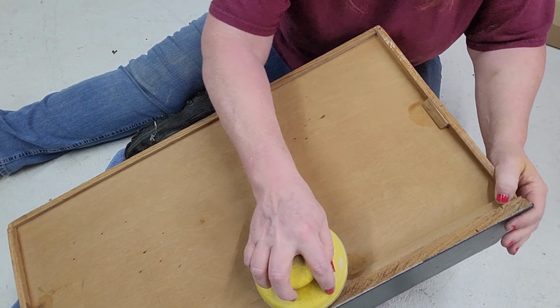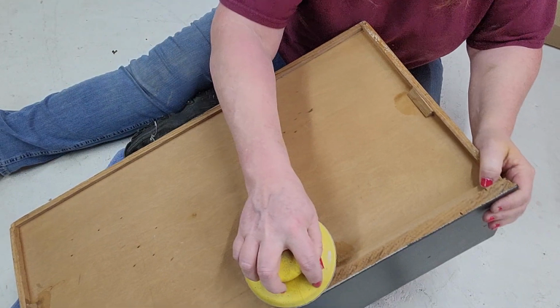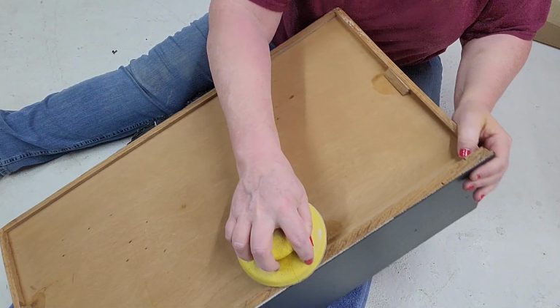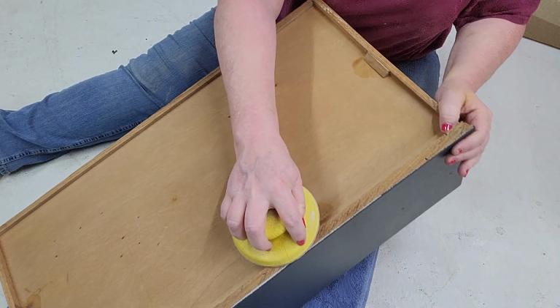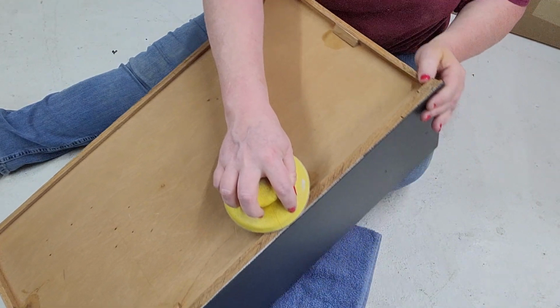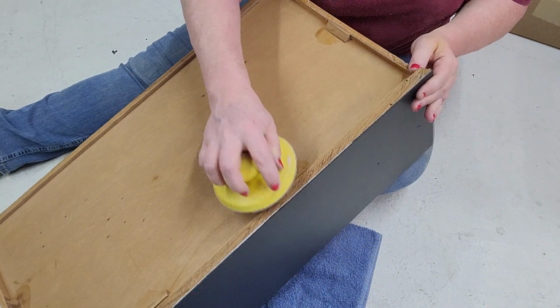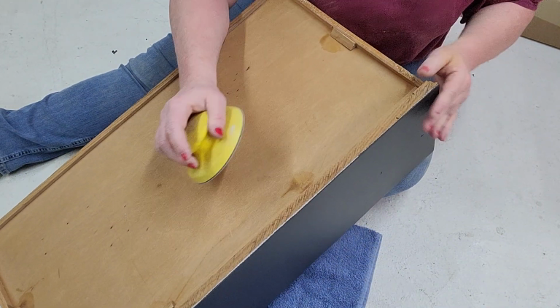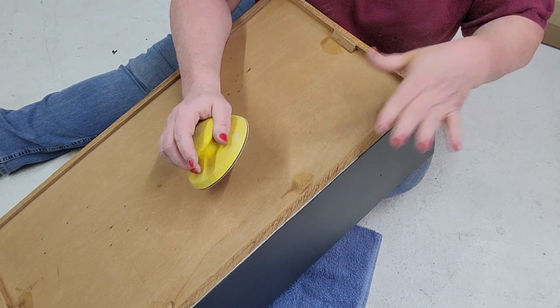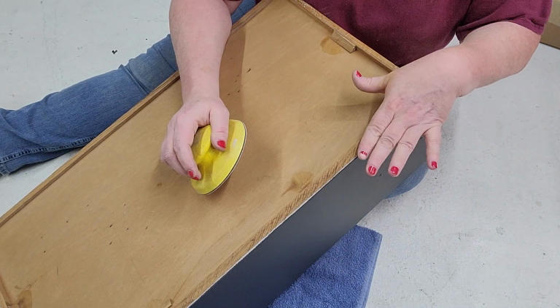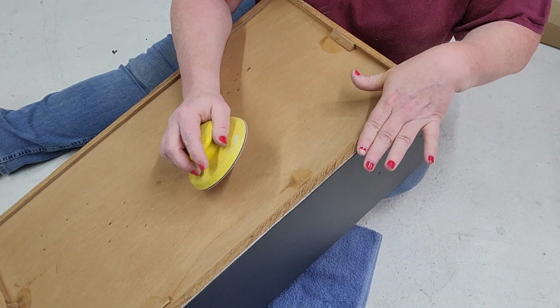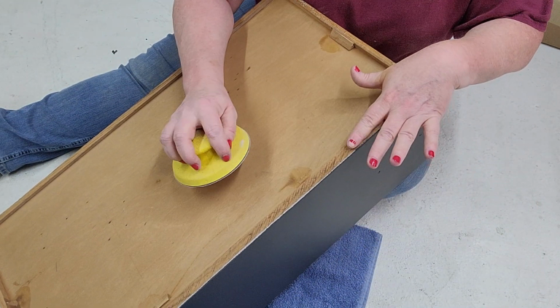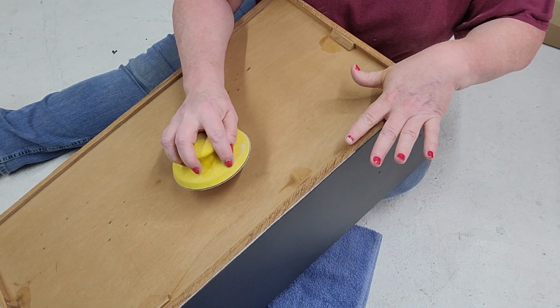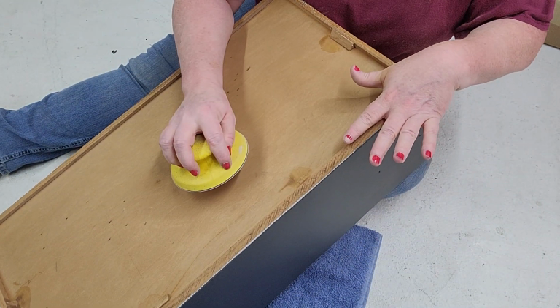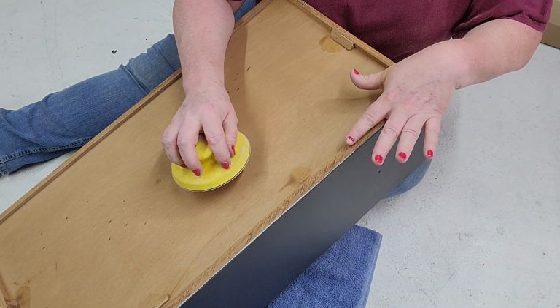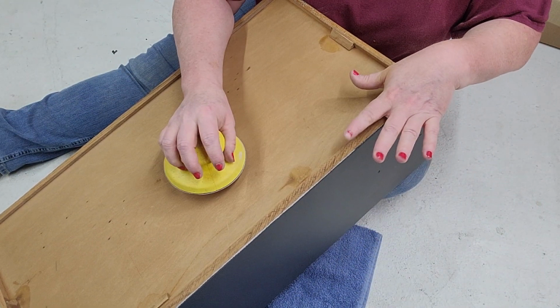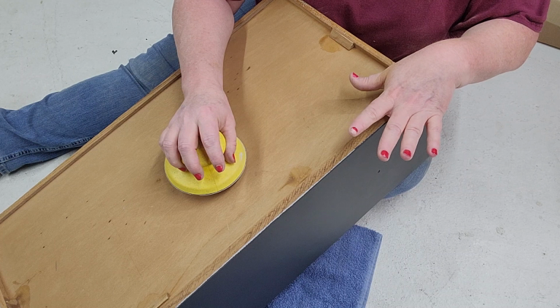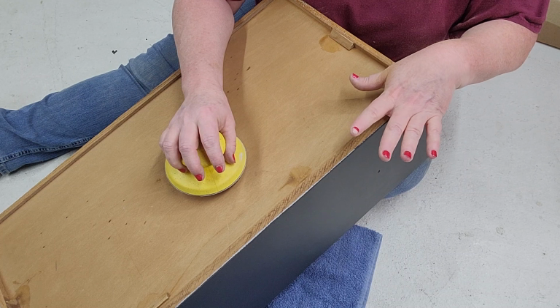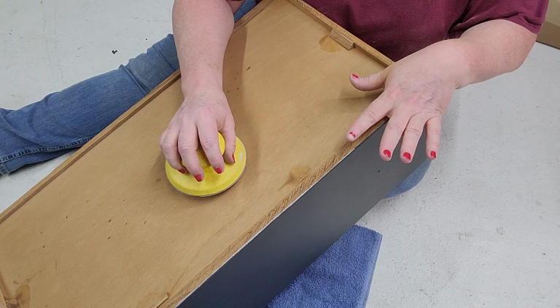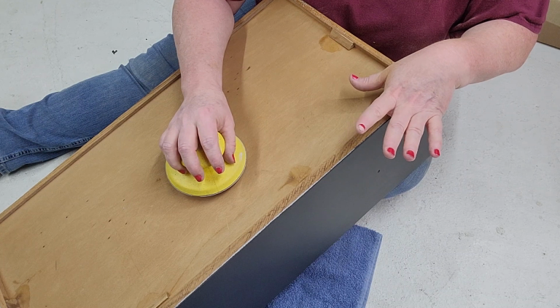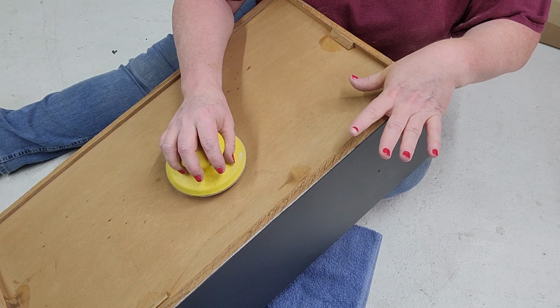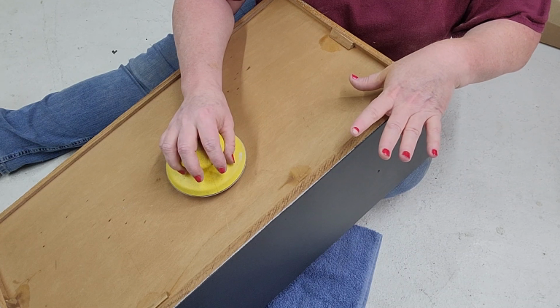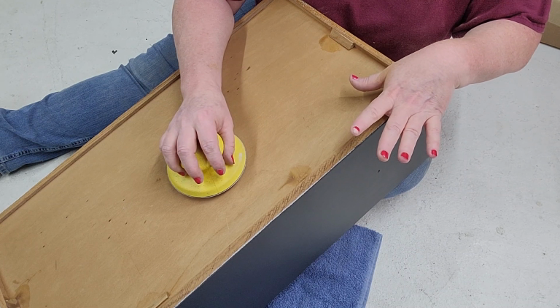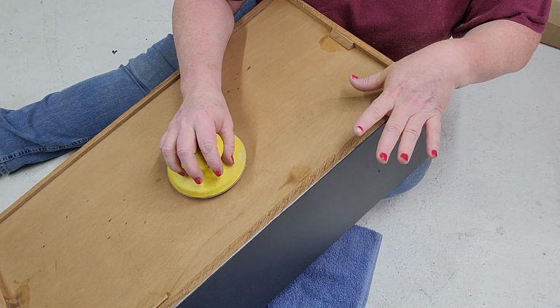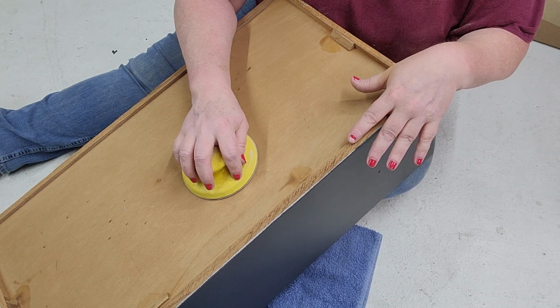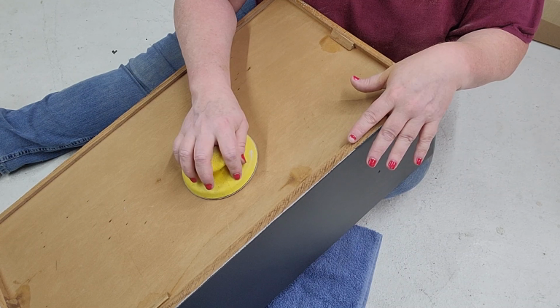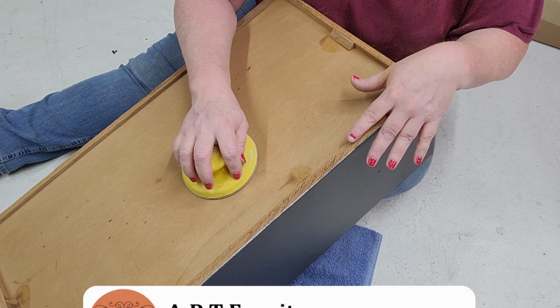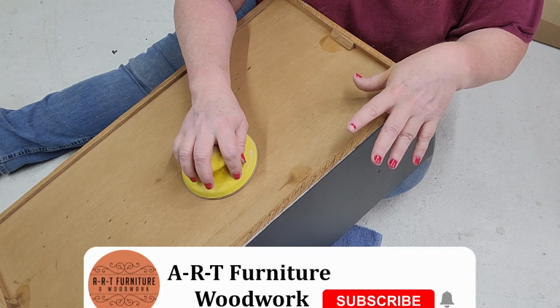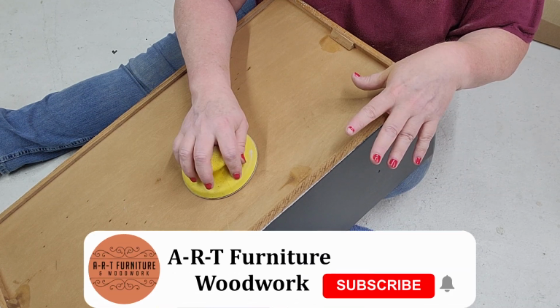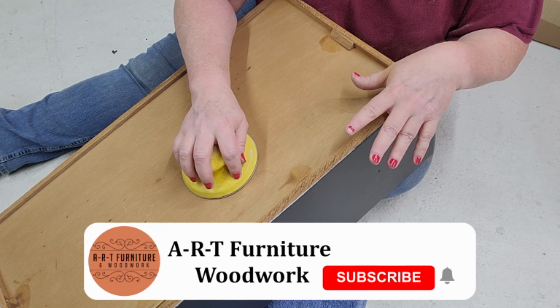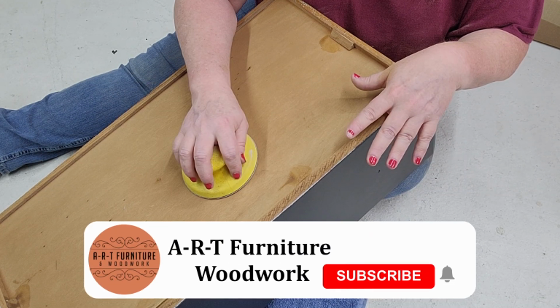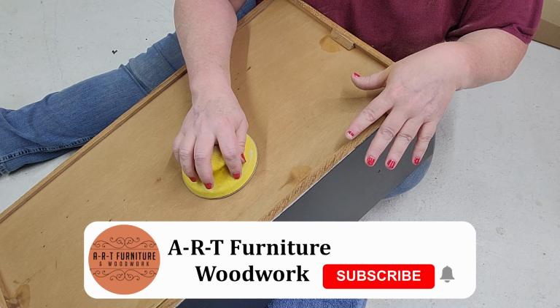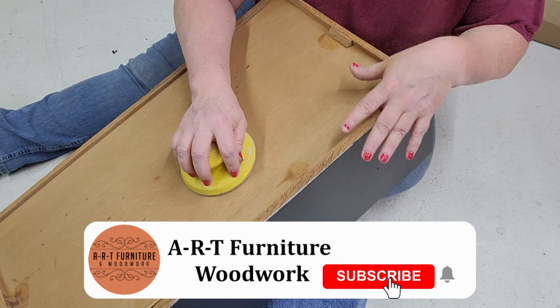The last thing you want is when the client comes to pick this piece up and they go to take the drawers out and put it in their vehicle — you don't want them seeing all dirty, nasty drawers.